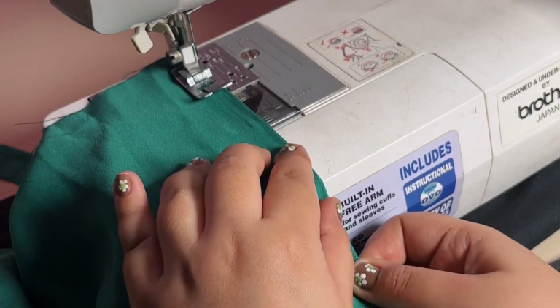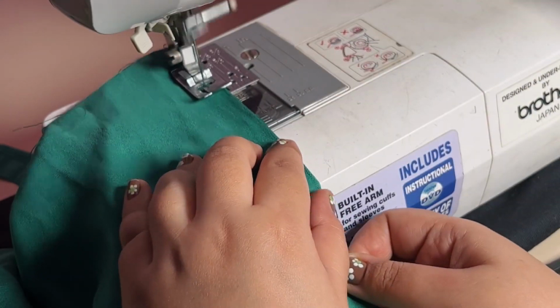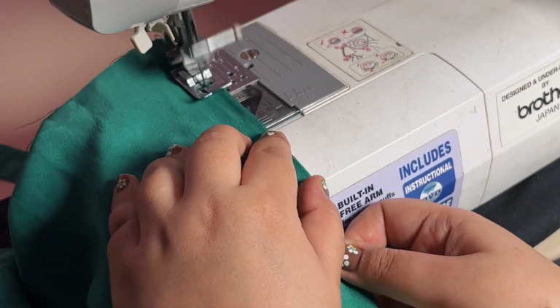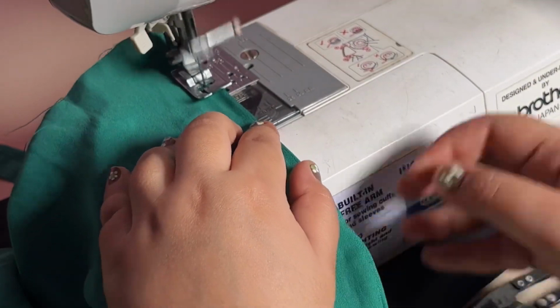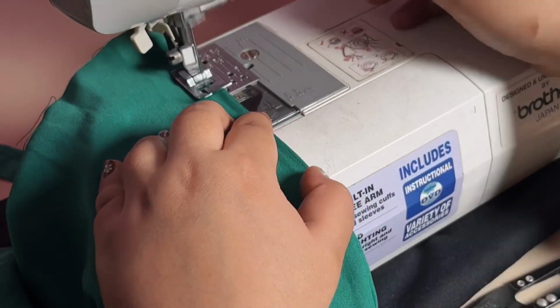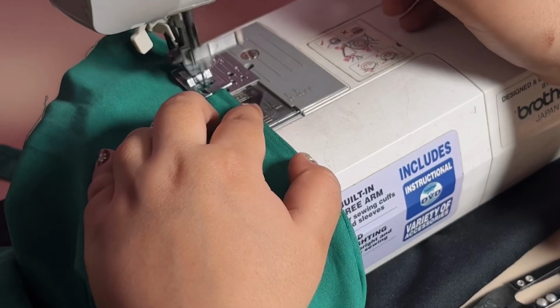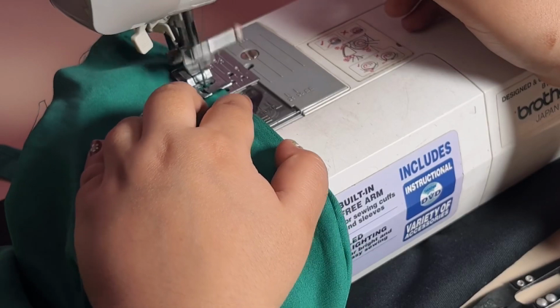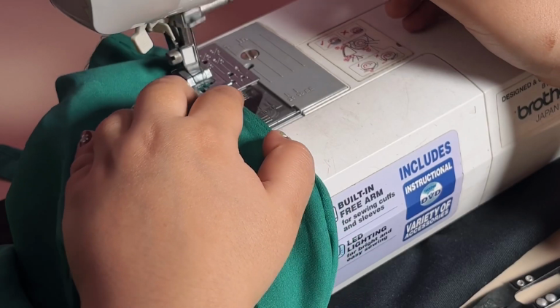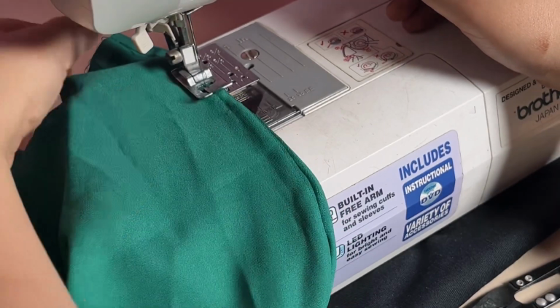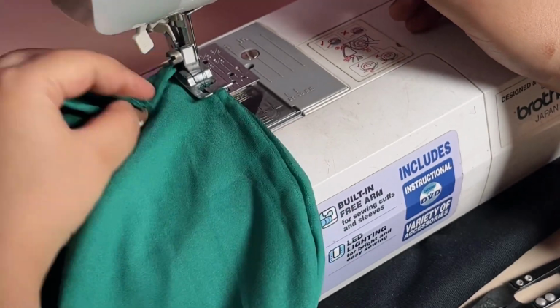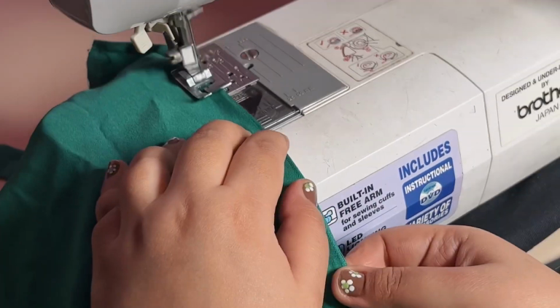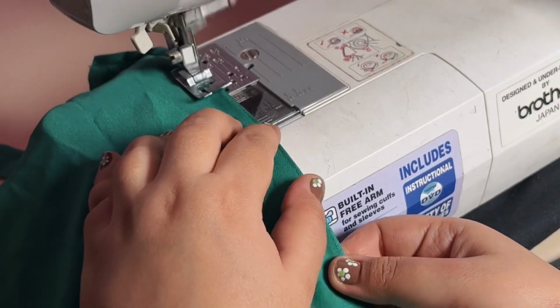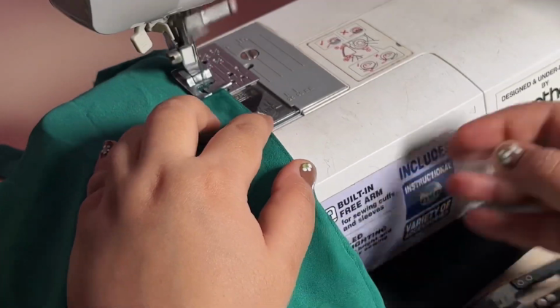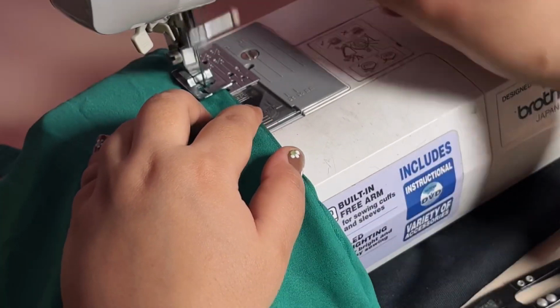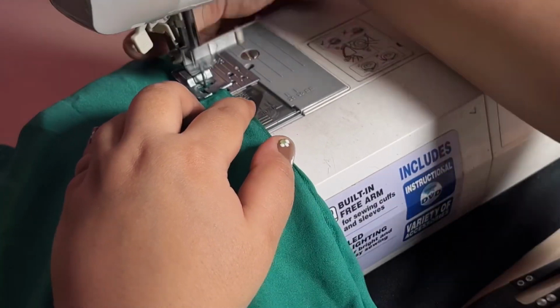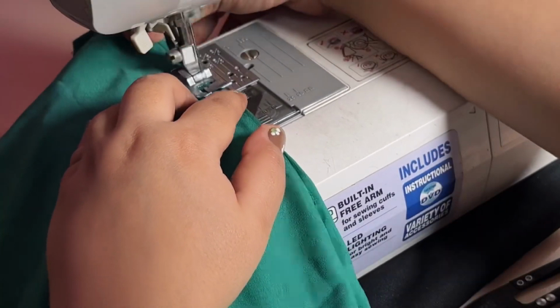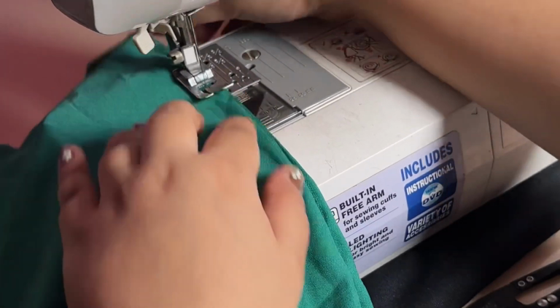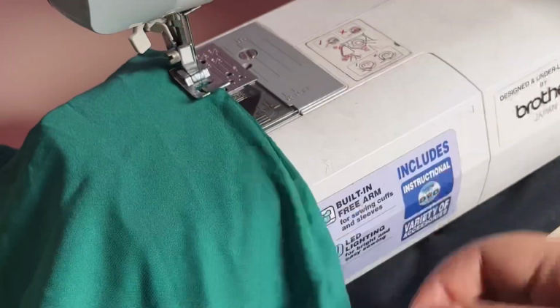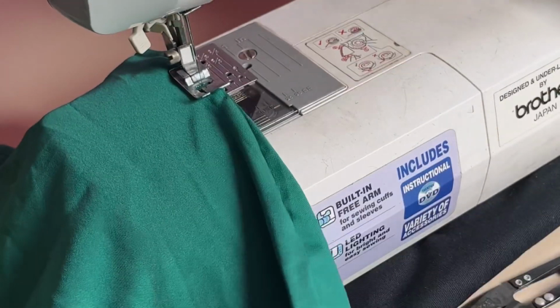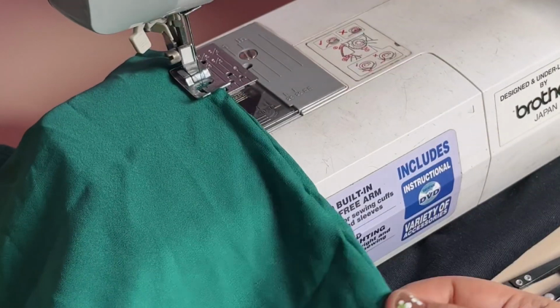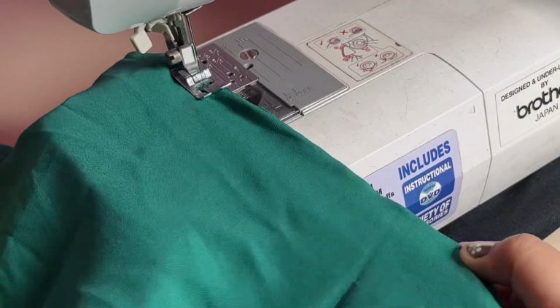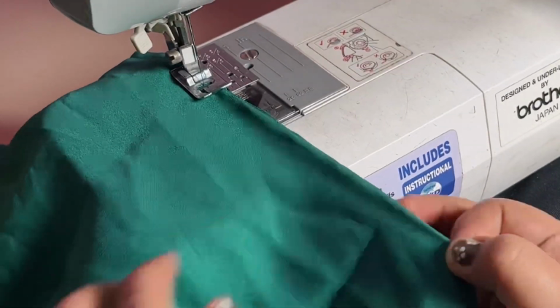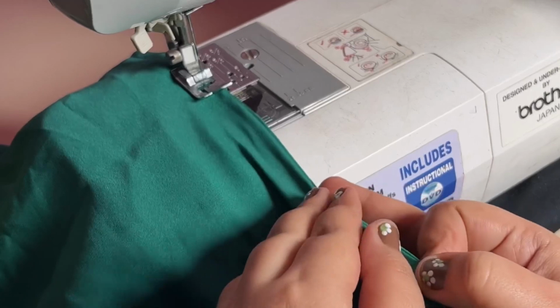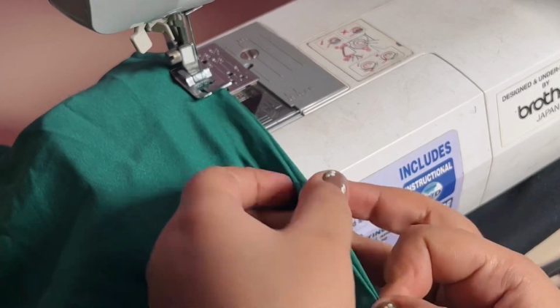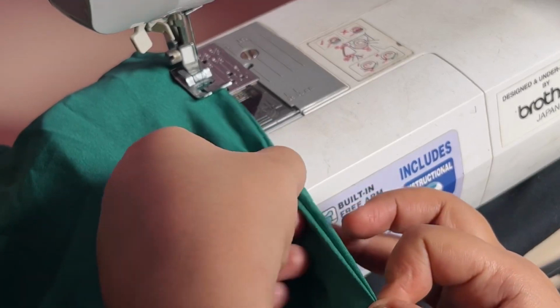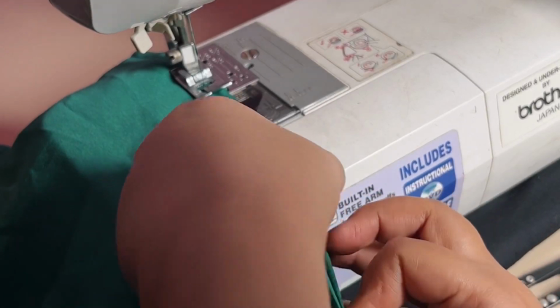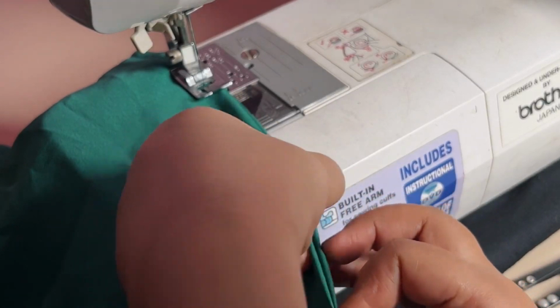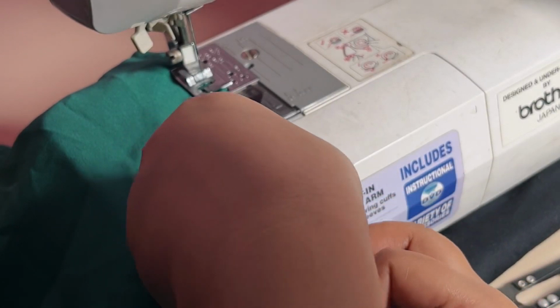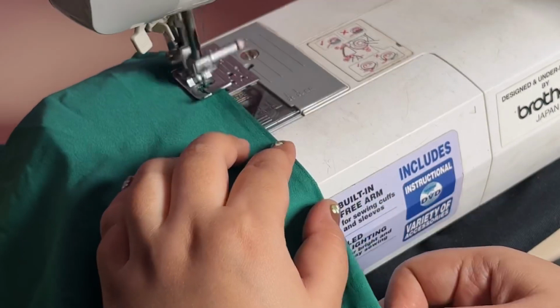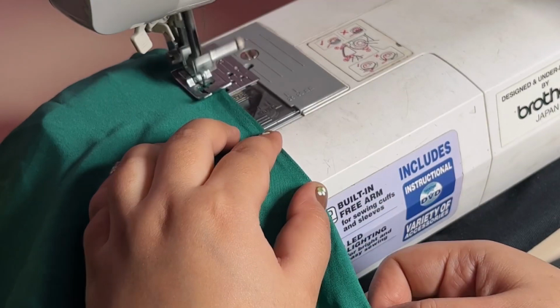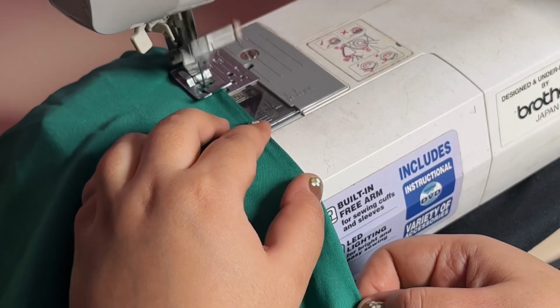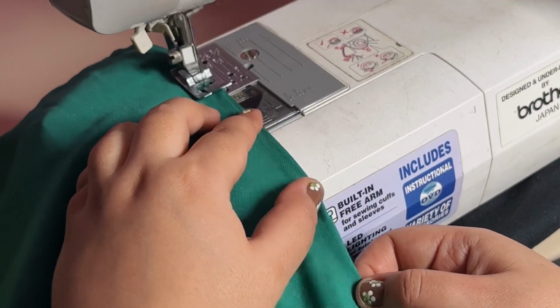This gives a very good finish. If you stitch this way on the fabric, your seams will look very clean and neat.